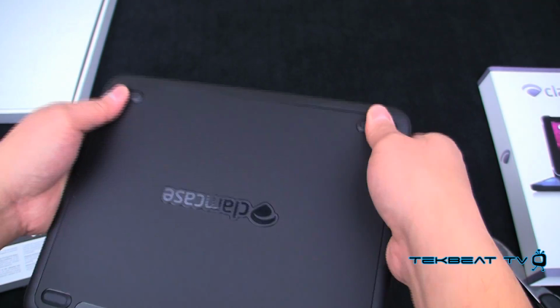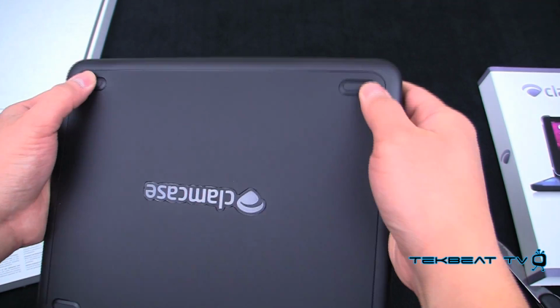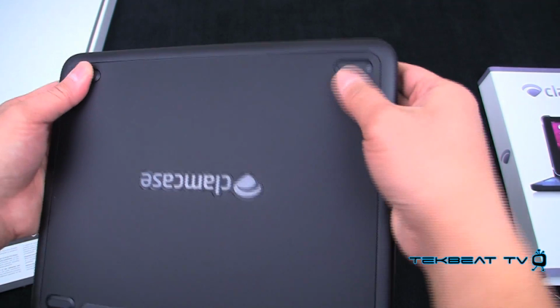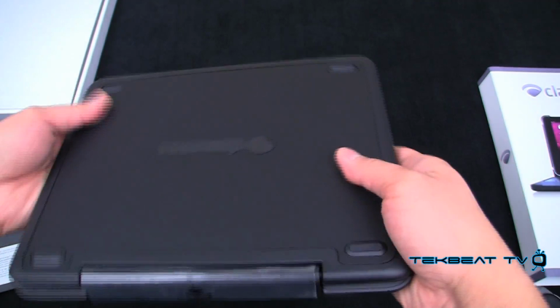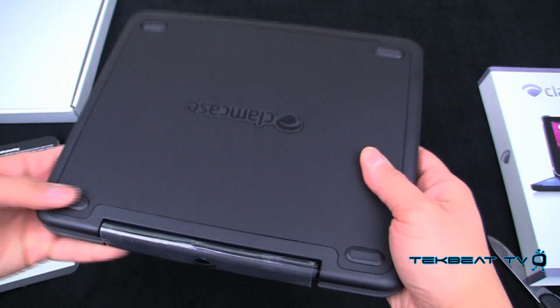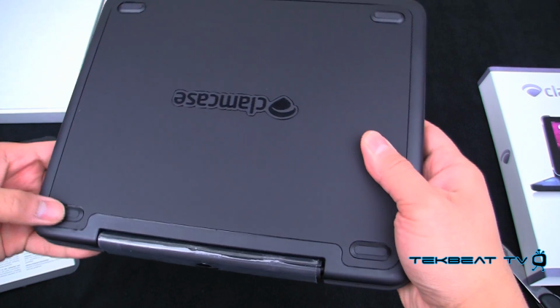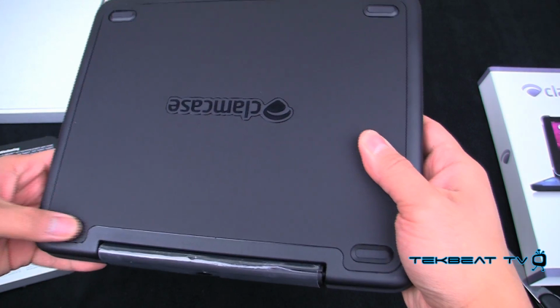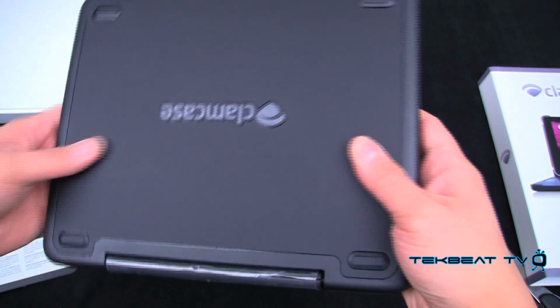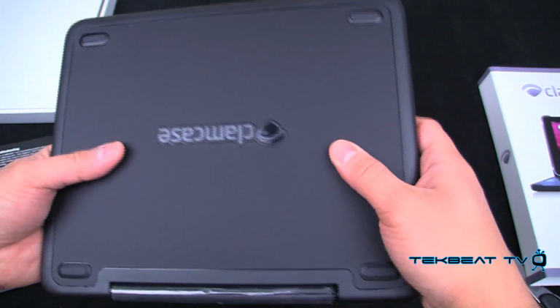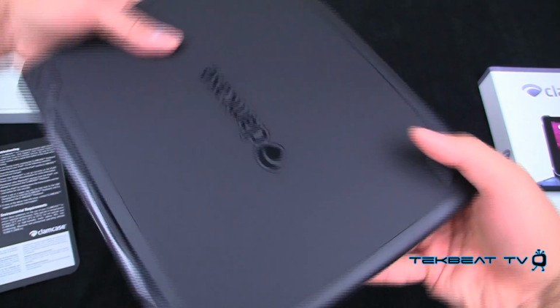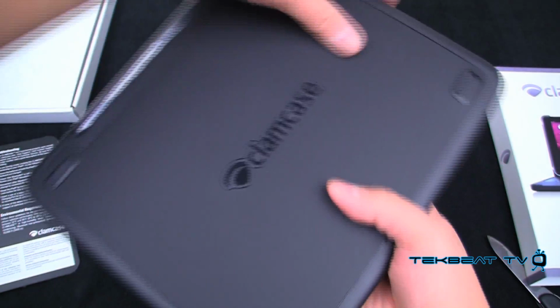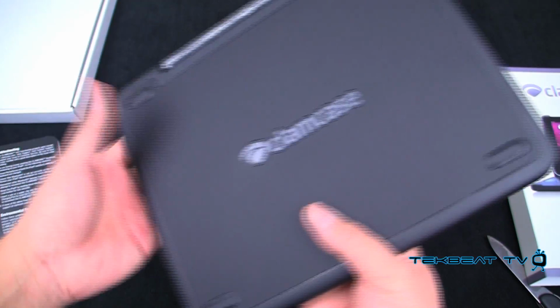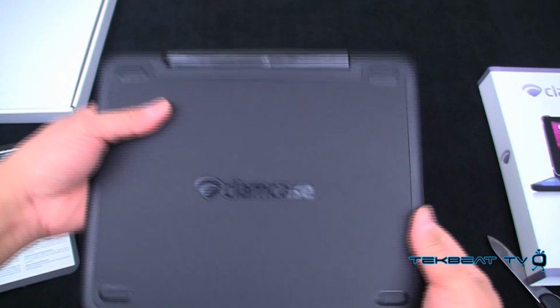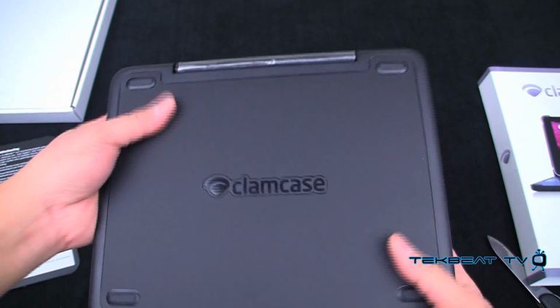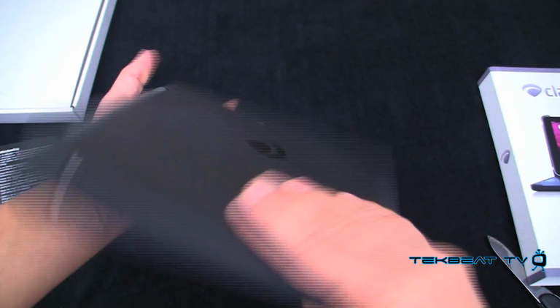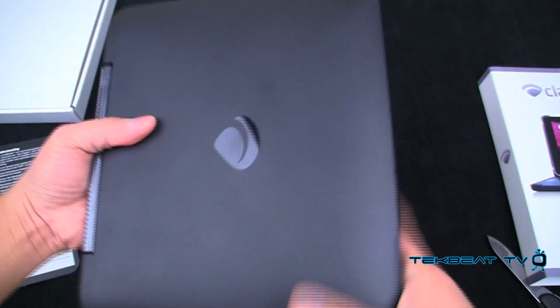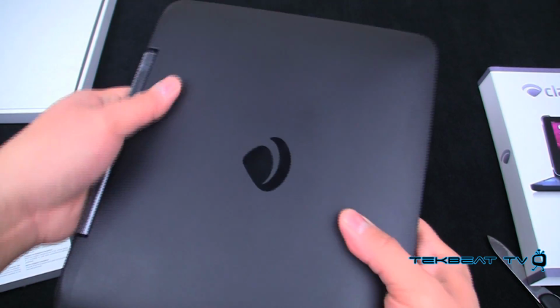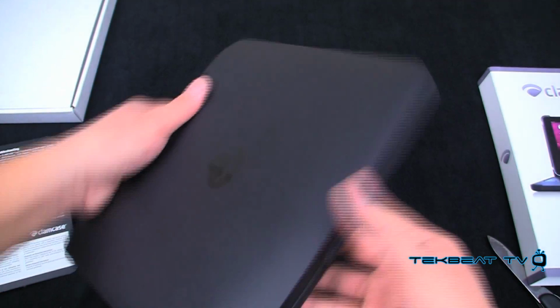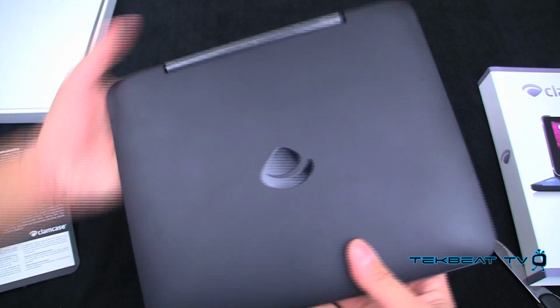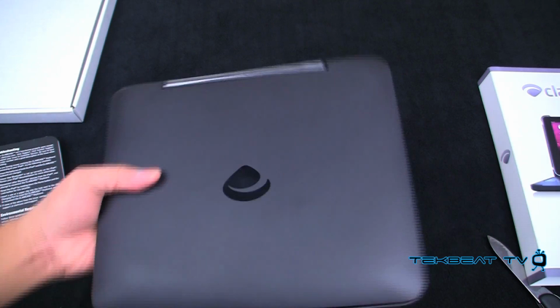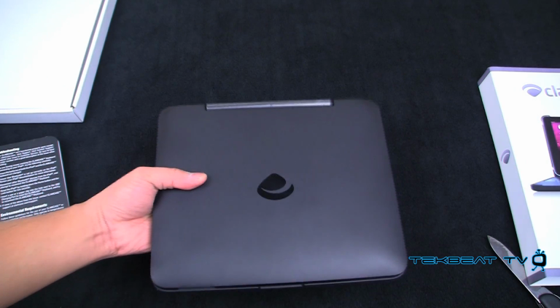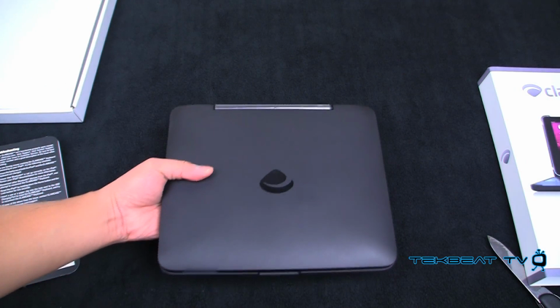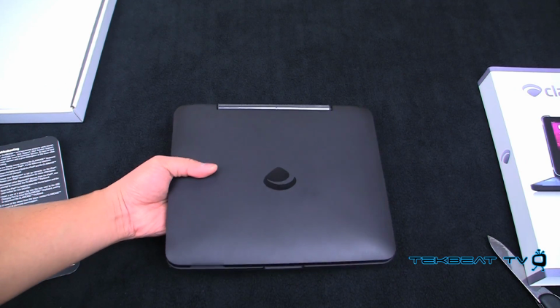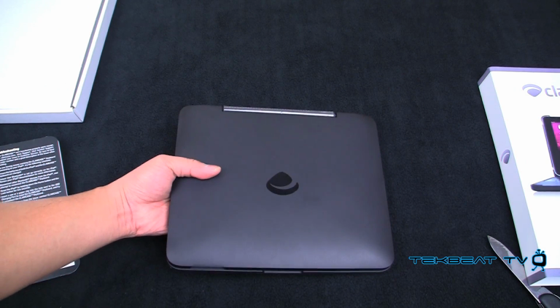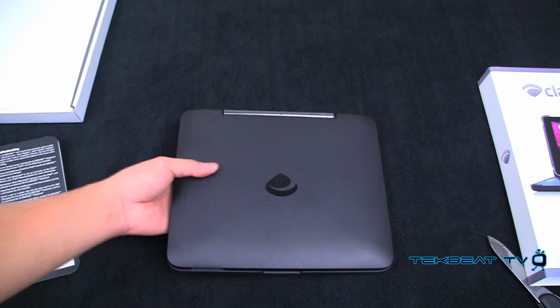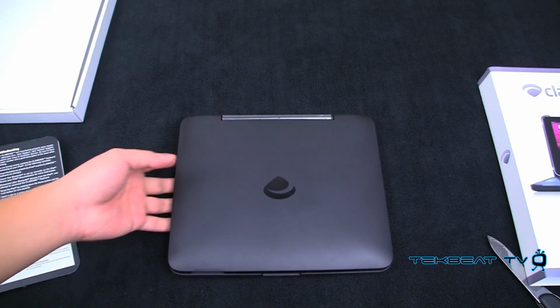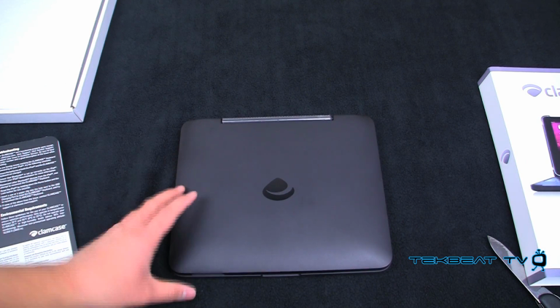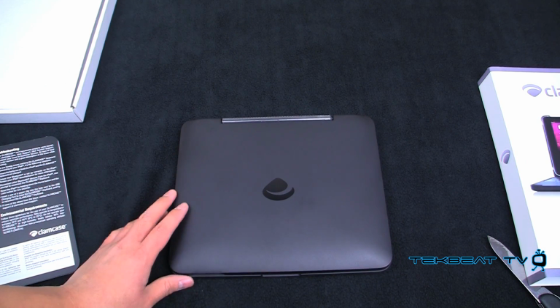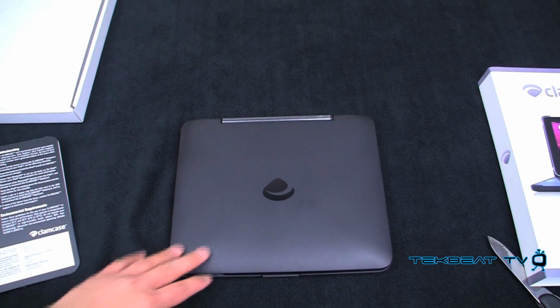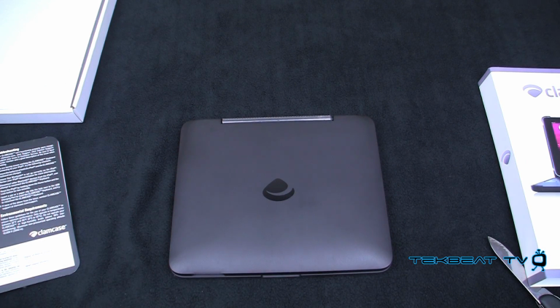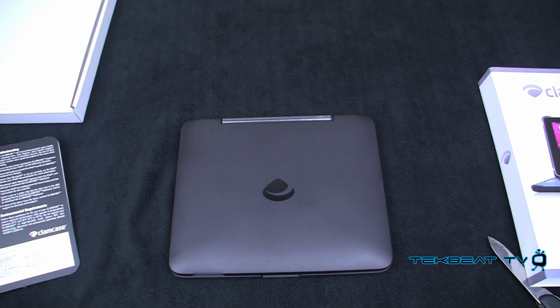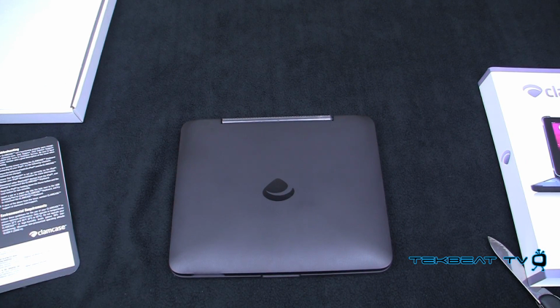It's got these pads on the bottom and the logo on the bottom — Clam Case. There you have it guys, that's the unboxing and first look impressions of the Clam Case.